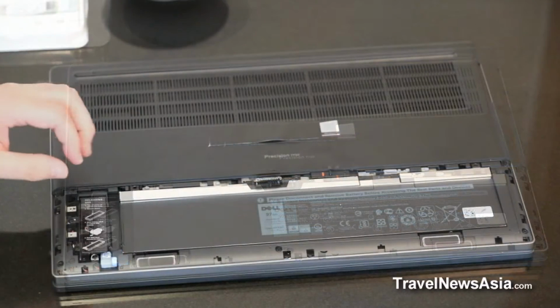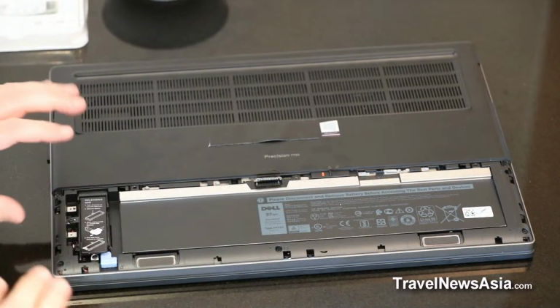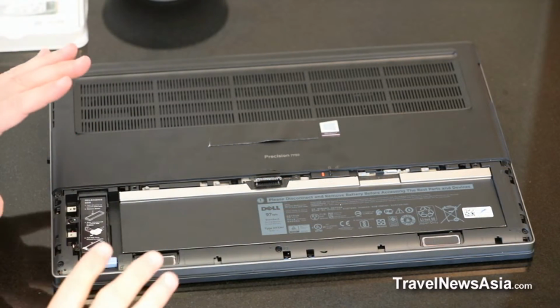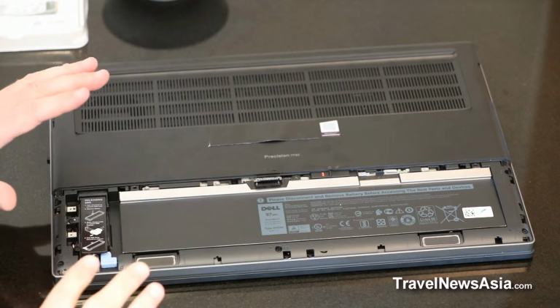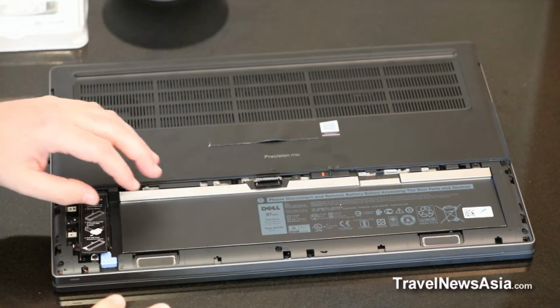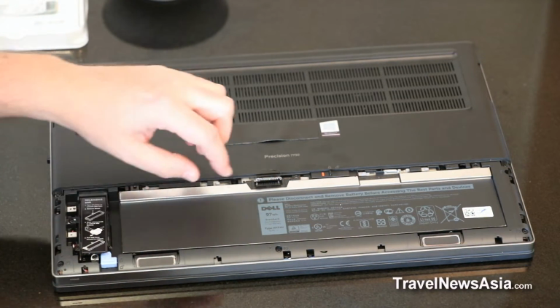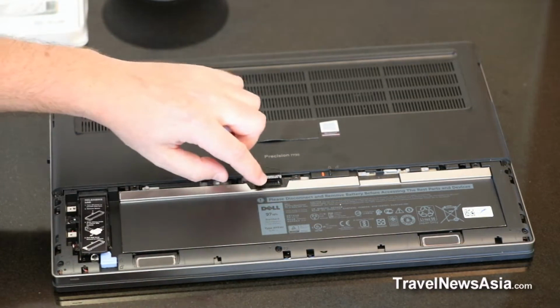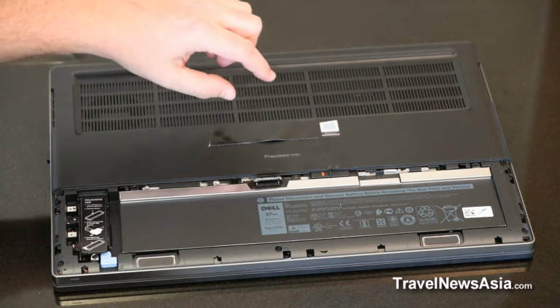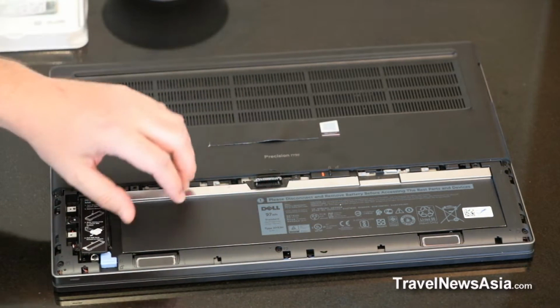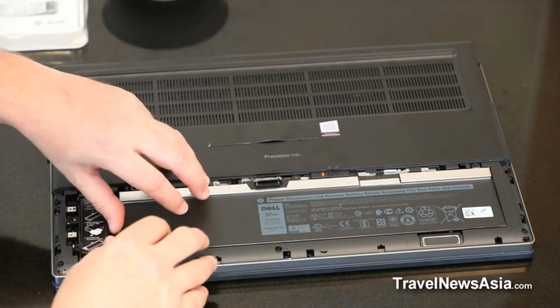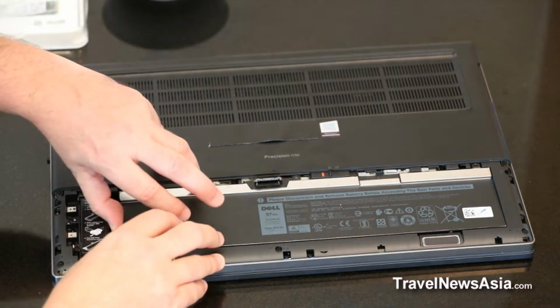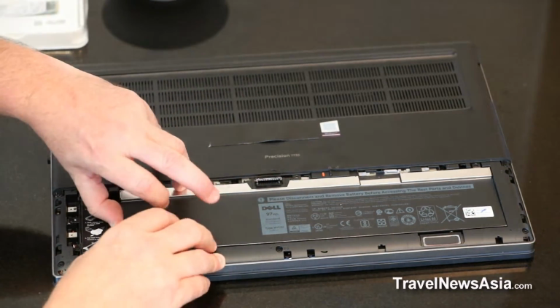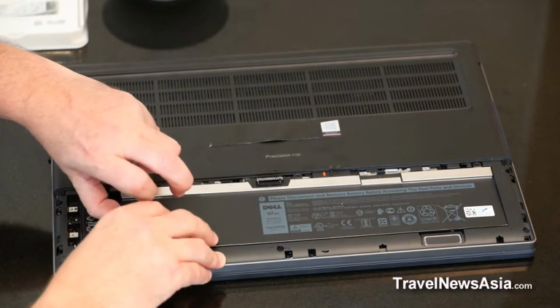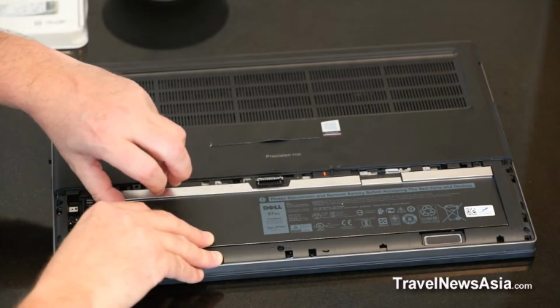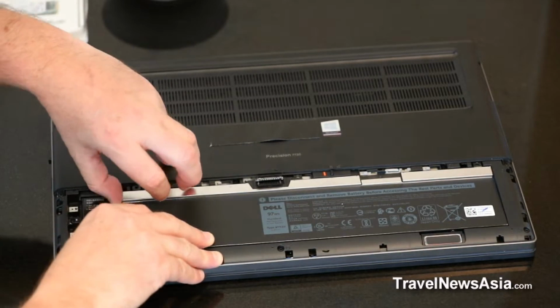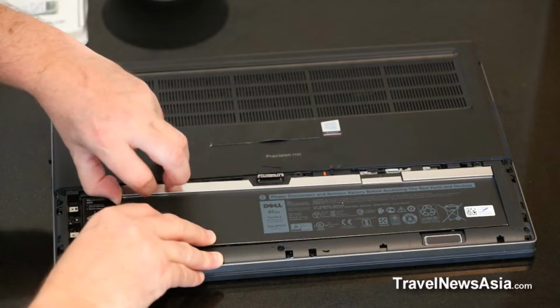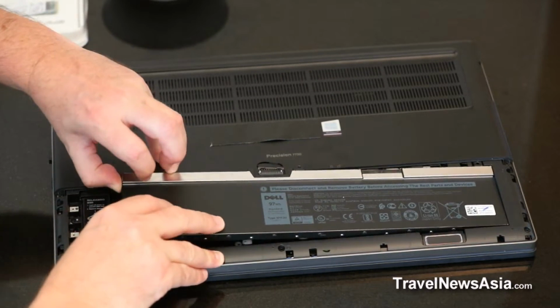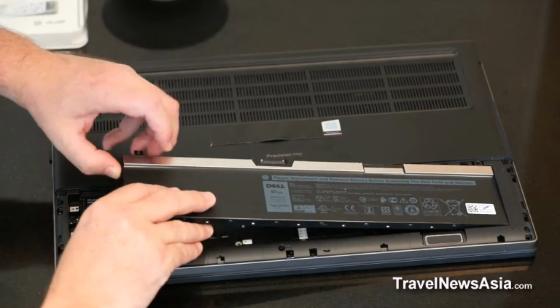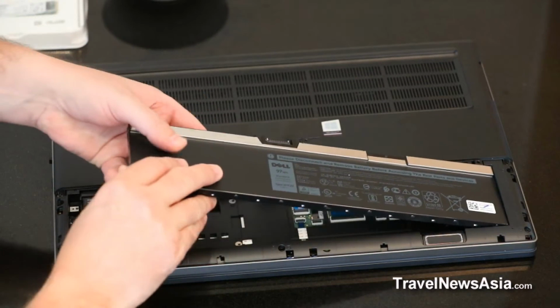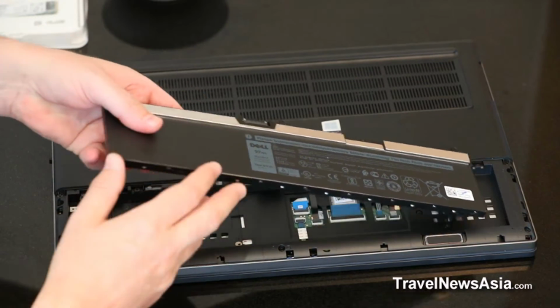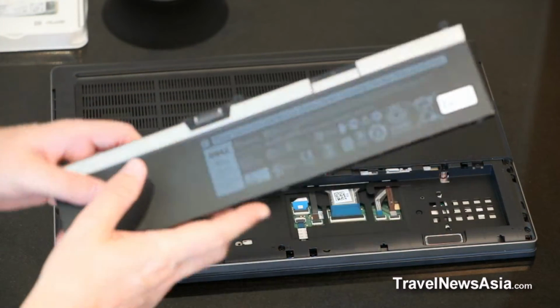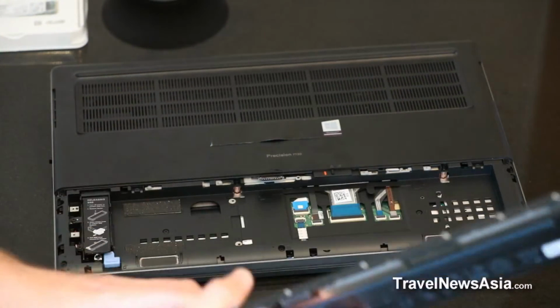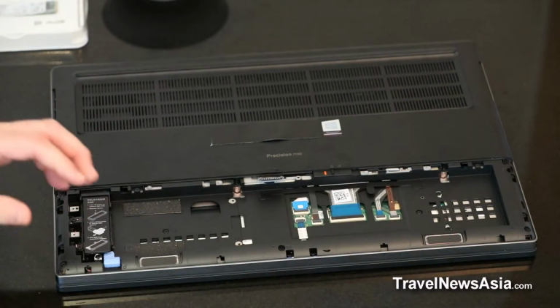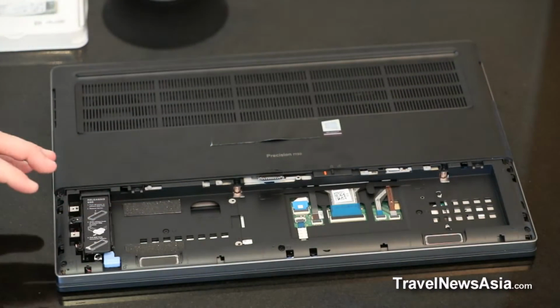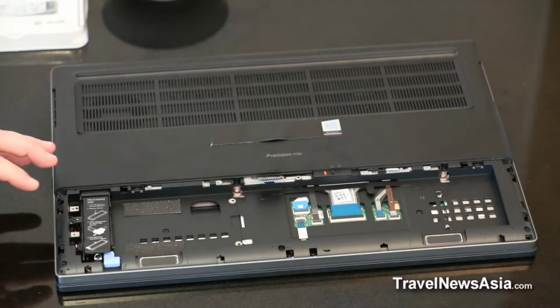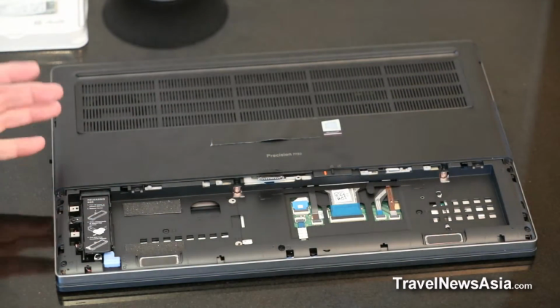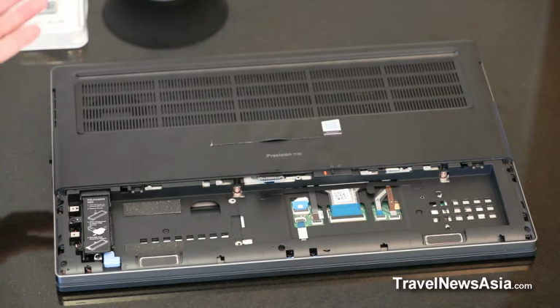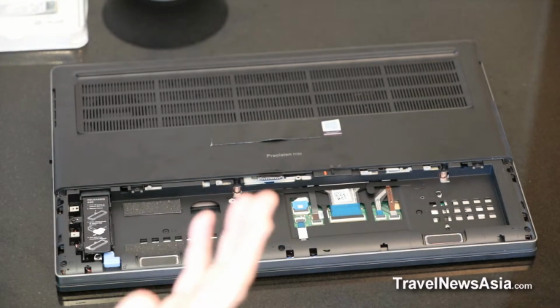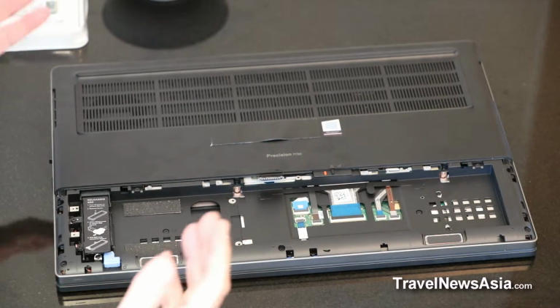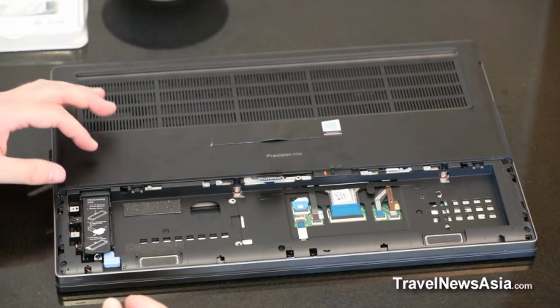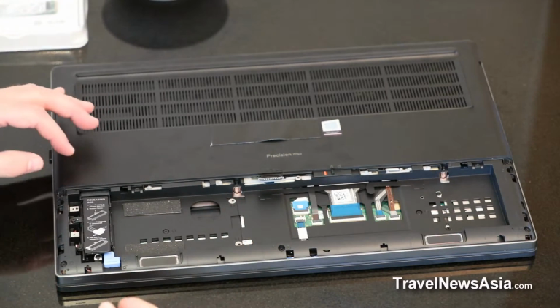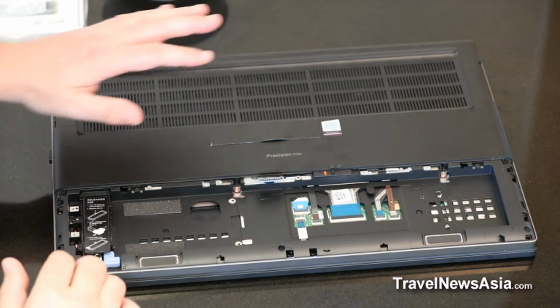Once you've removed those three screws and pulled the lever back, removing the battery is pretty straightforward and just slots out like that. As you can see, couldn't be easier.